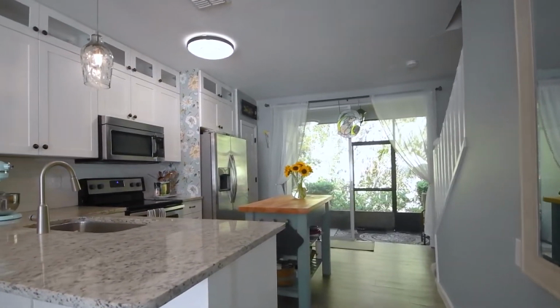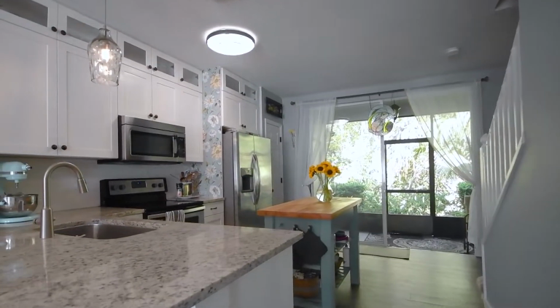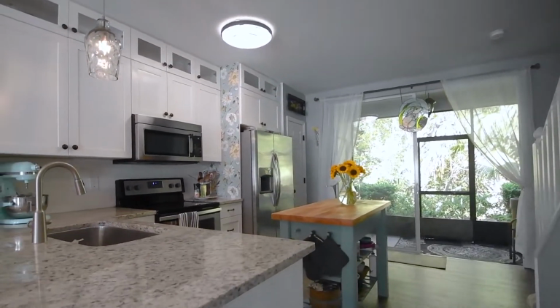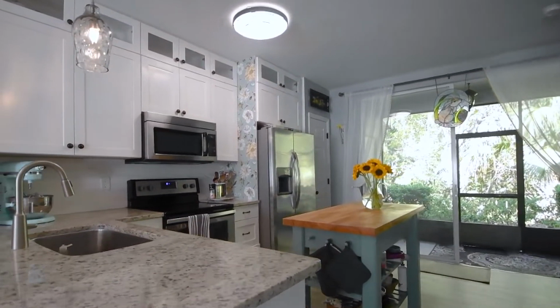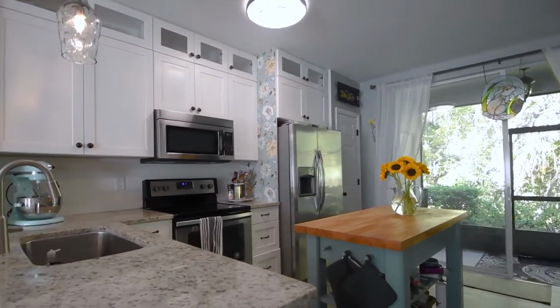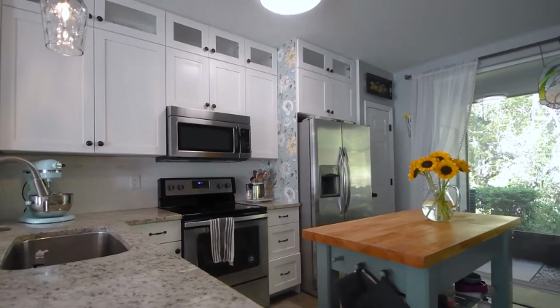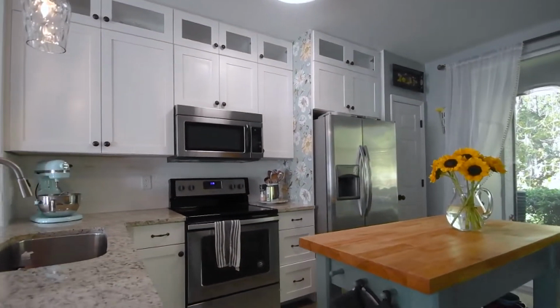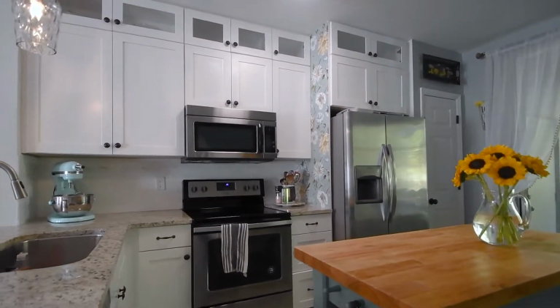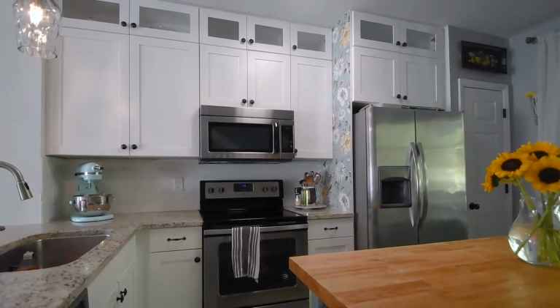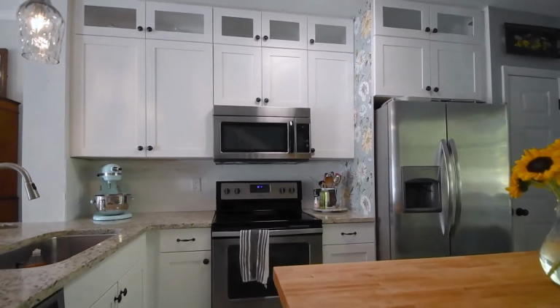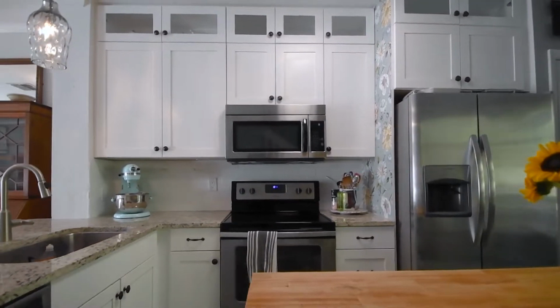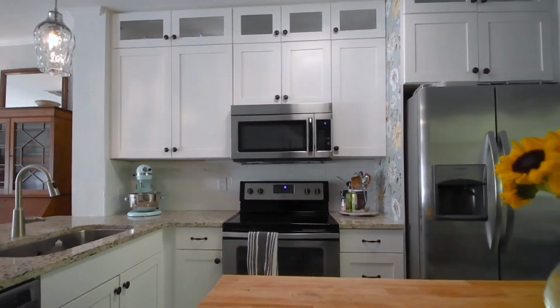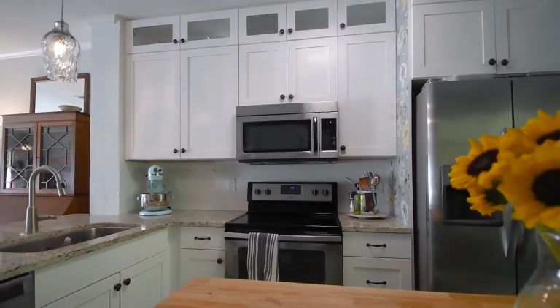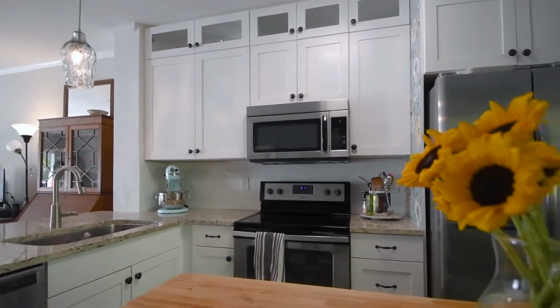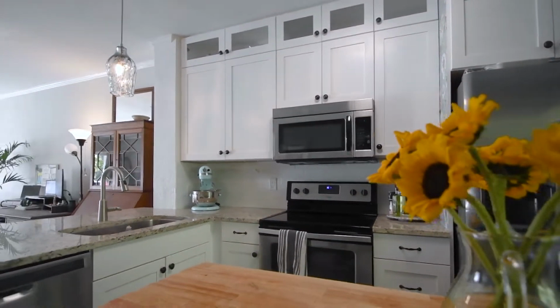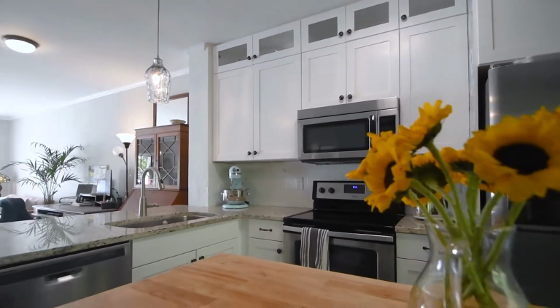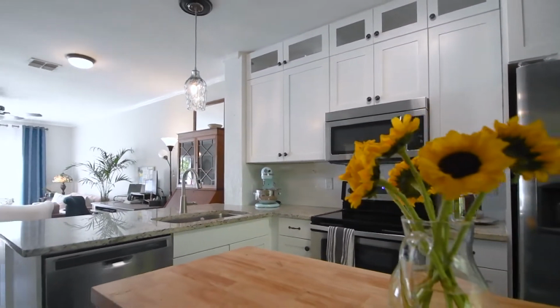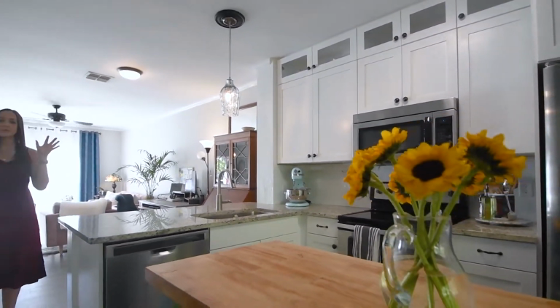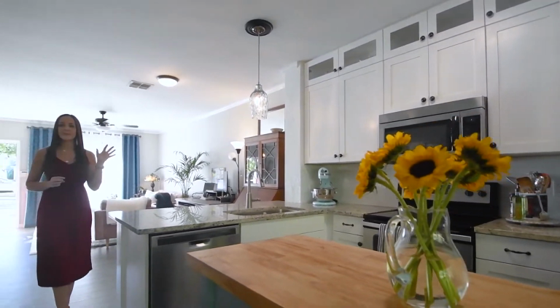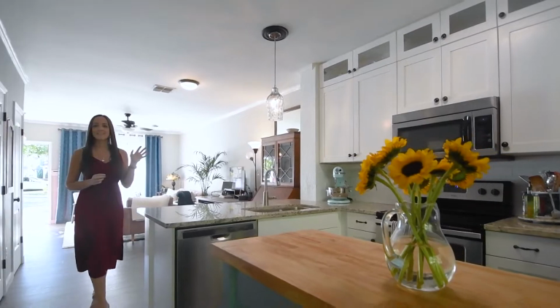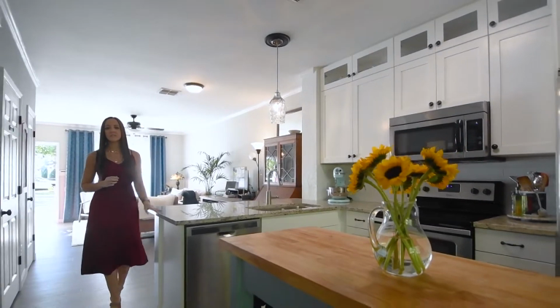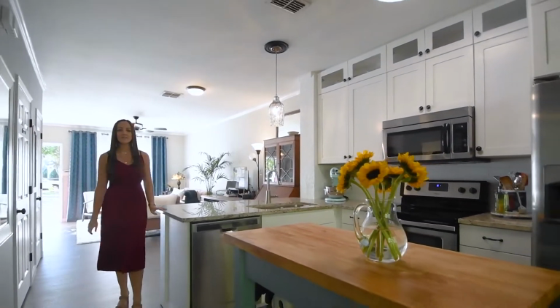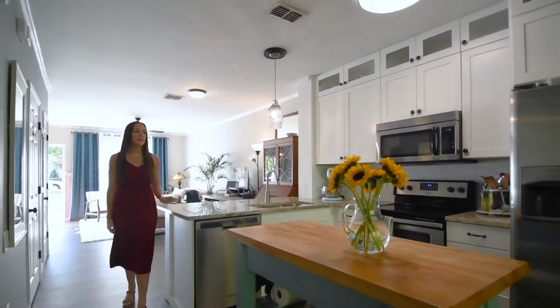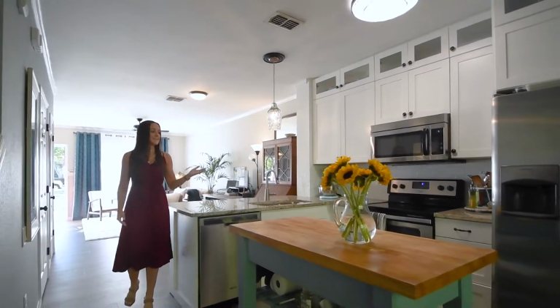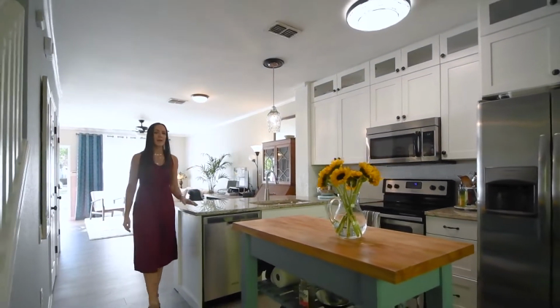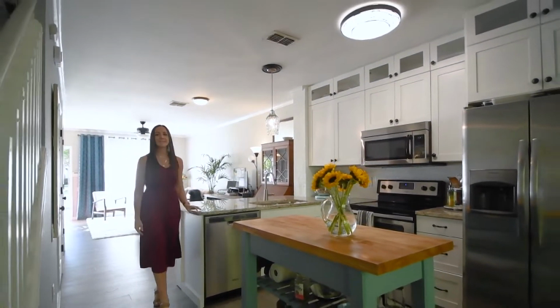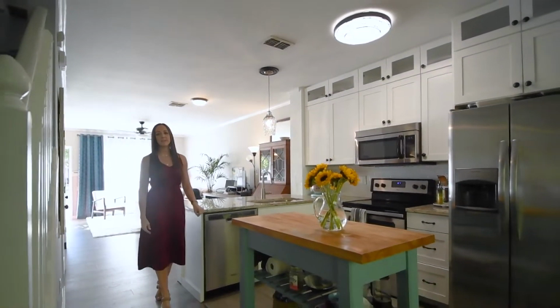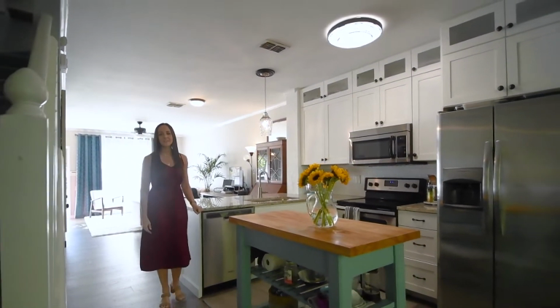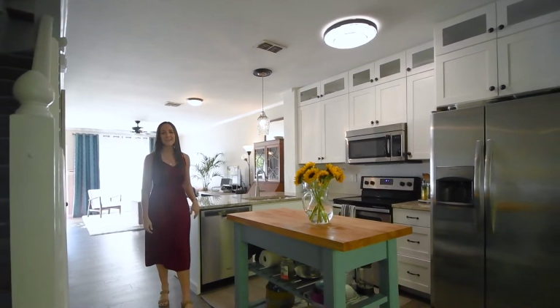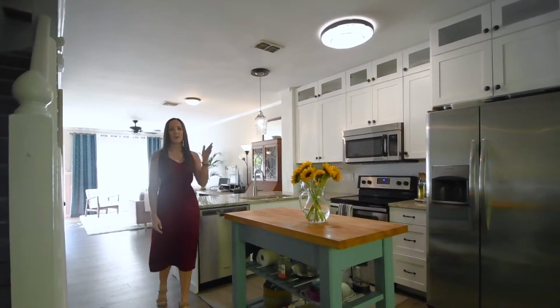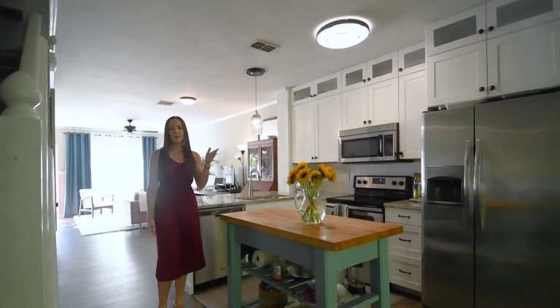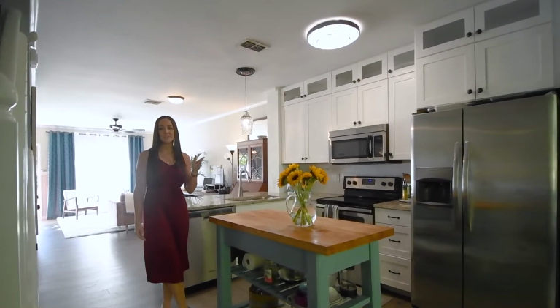Now the kitchen has been beautifully upgraded. You're going to have granite countertops, white shaker cabinetry, extra cabinetry with glass inserts at the top, stainless appliances, updated fixtures, and a great closet pantry.